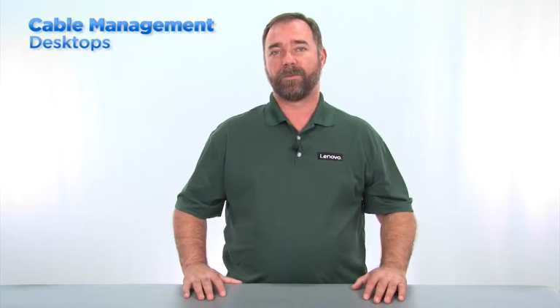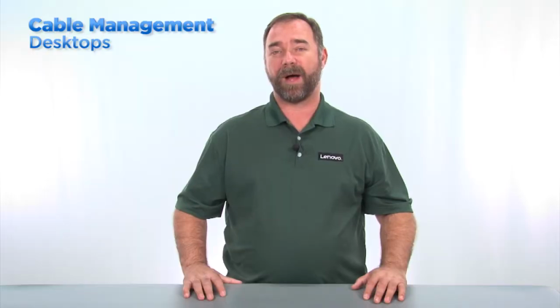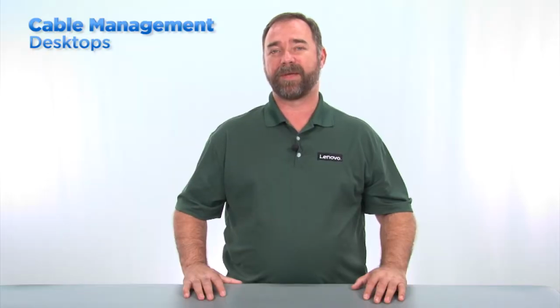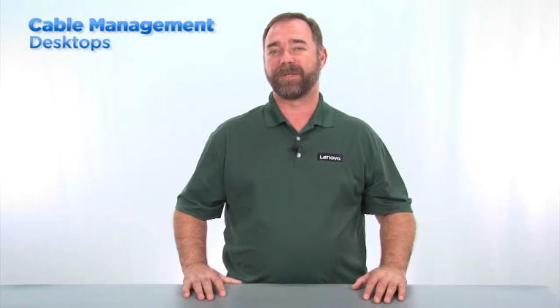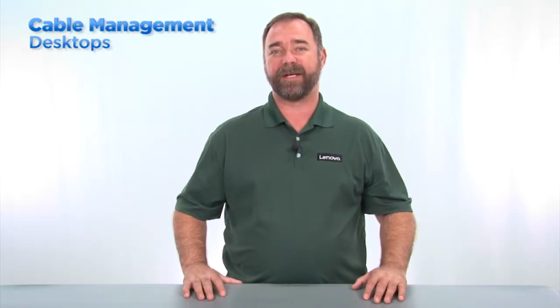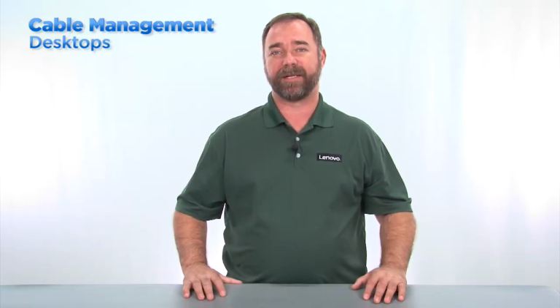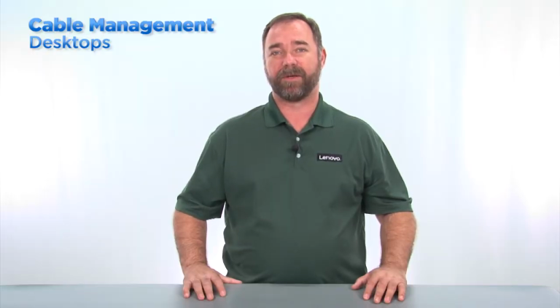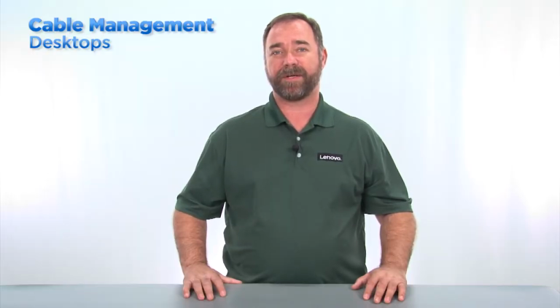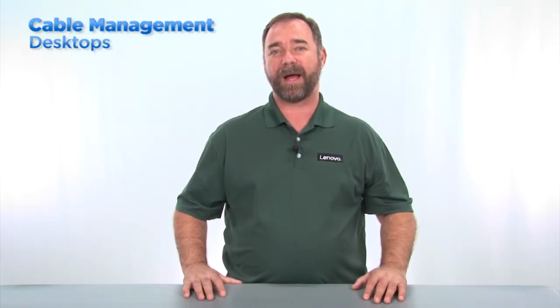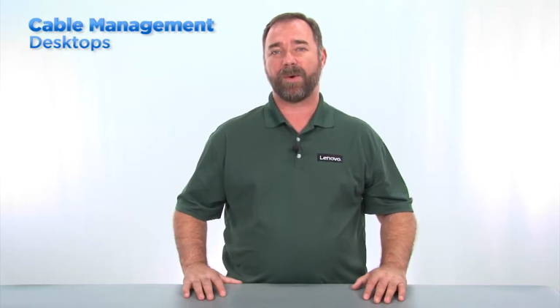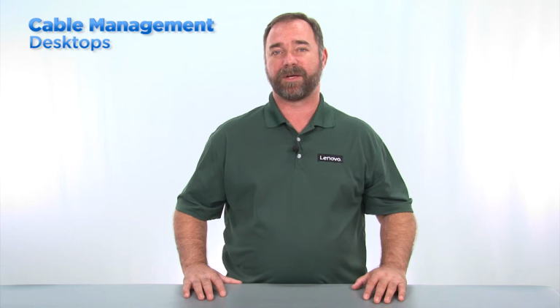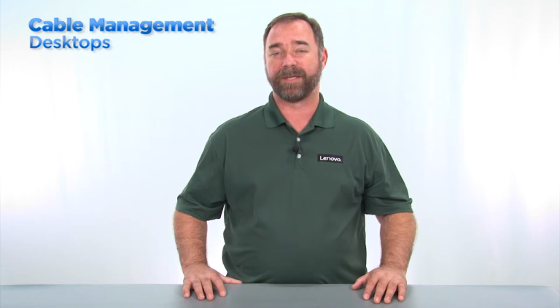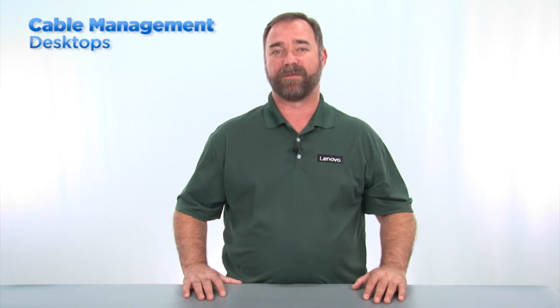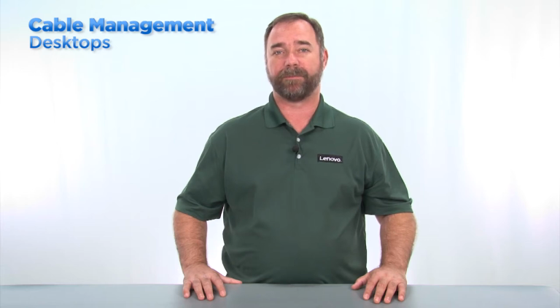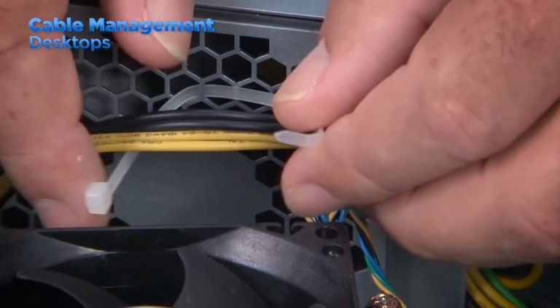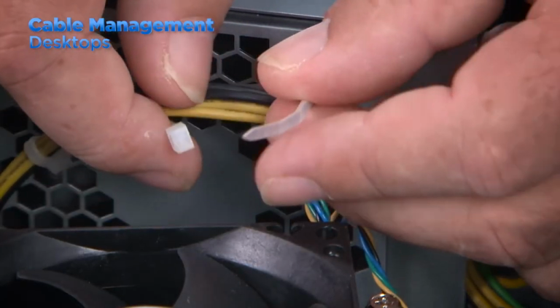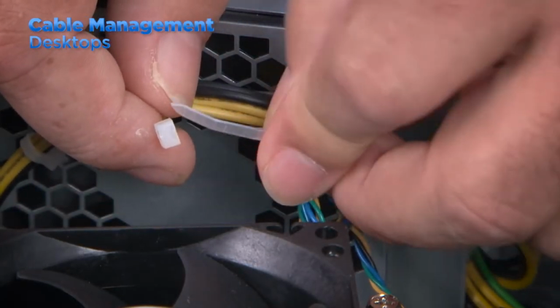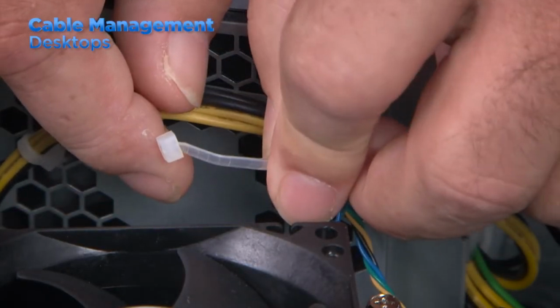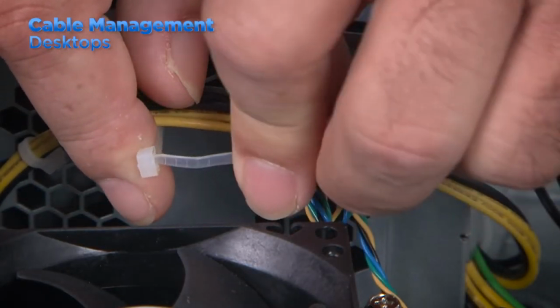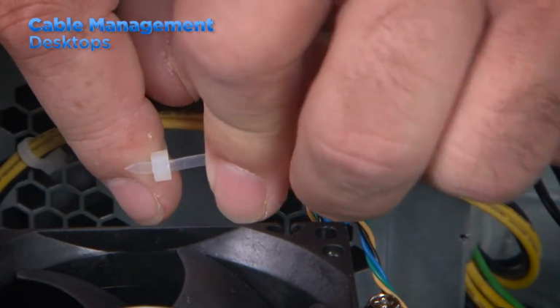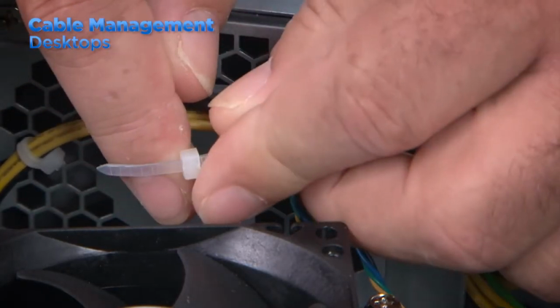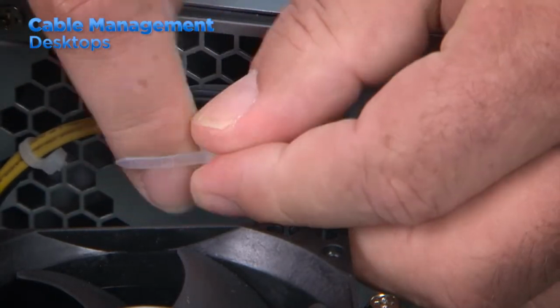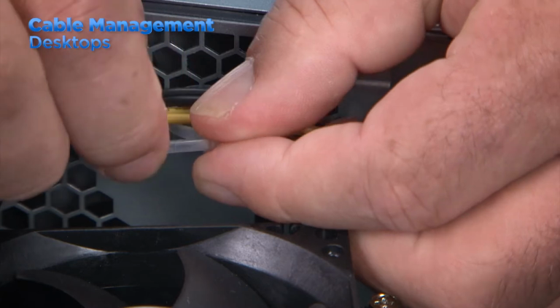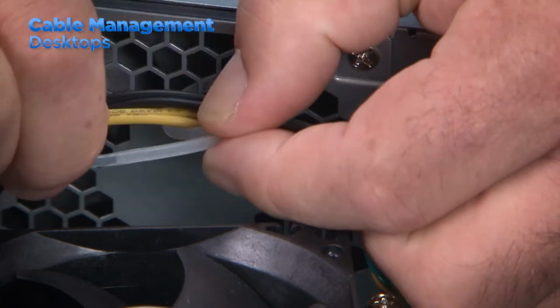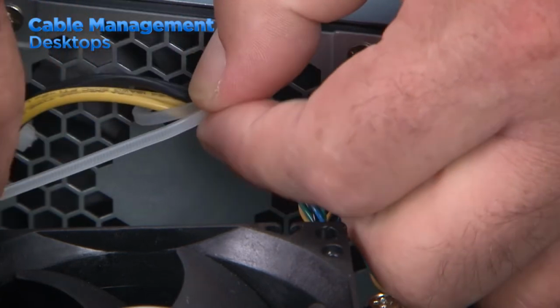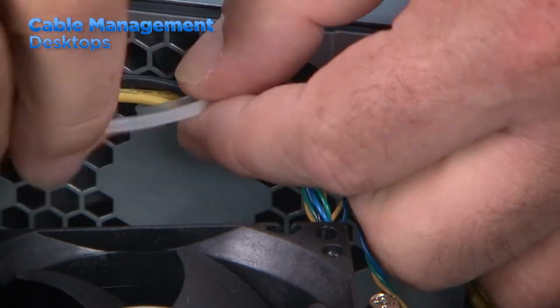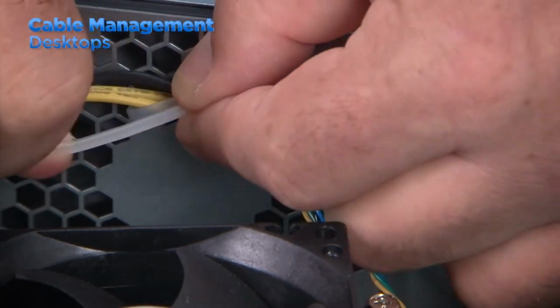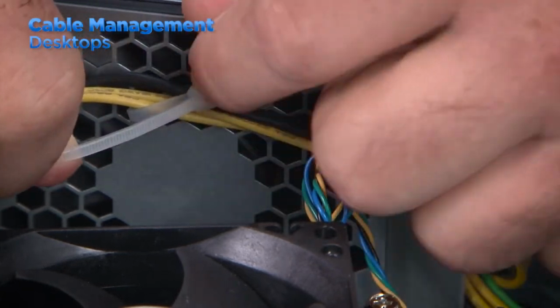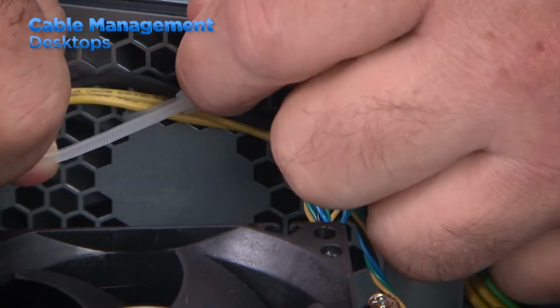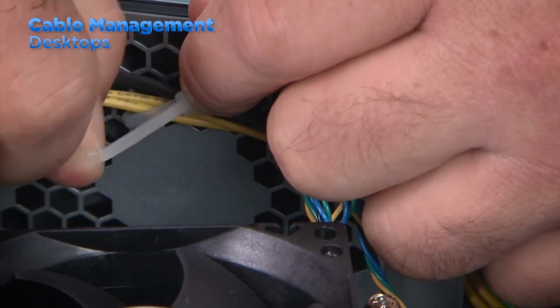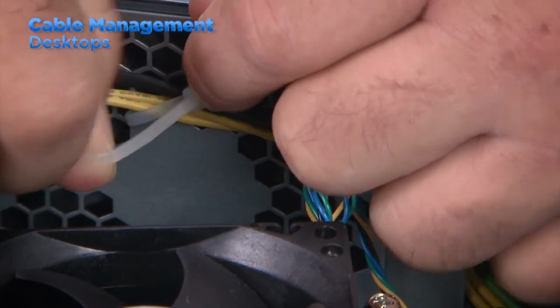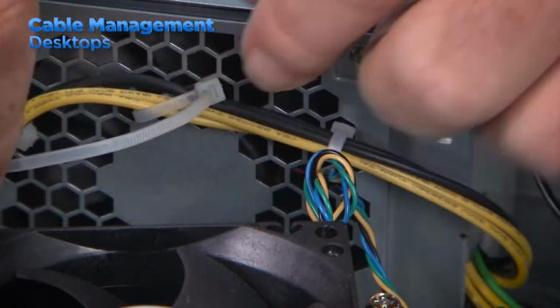Once in a while, some cables will not fit into the clips, or they're just routed in a way where the clips will not work for them. In cases like this, you can use a zip tie to hold cables in place against the chassis, which will keep them from being hit by the fins of a fan or just from blocking airflow.